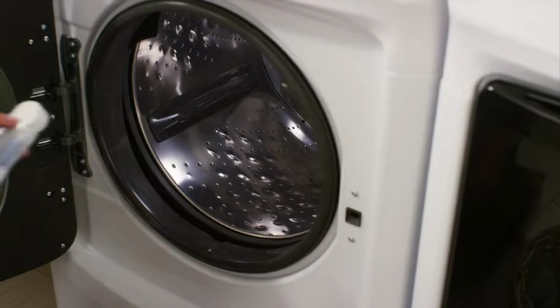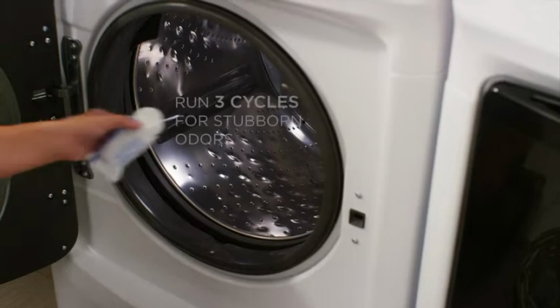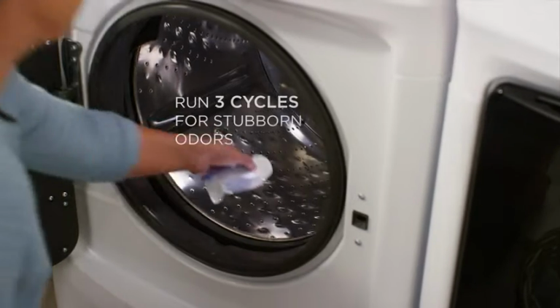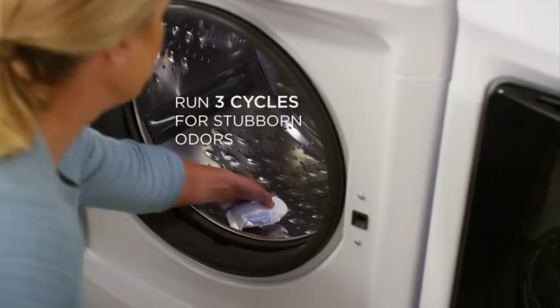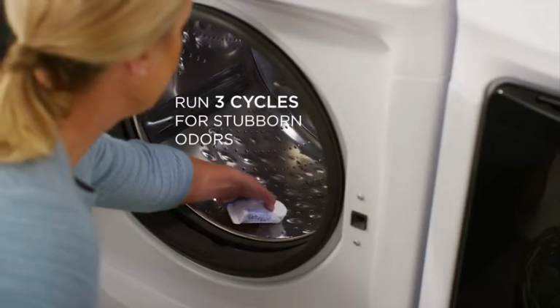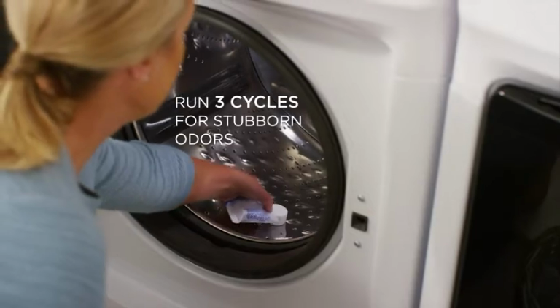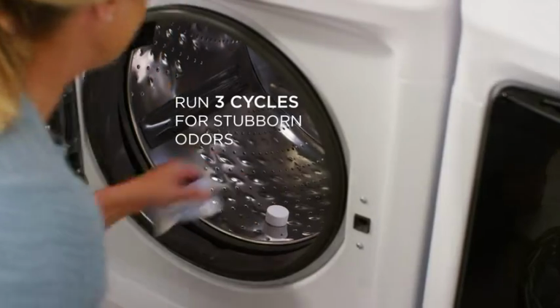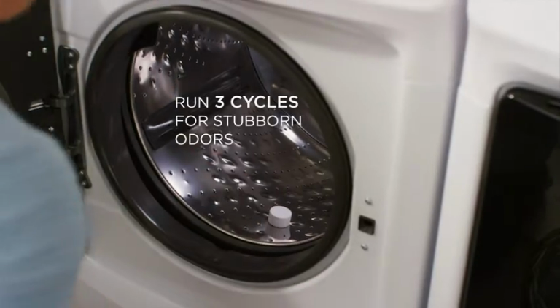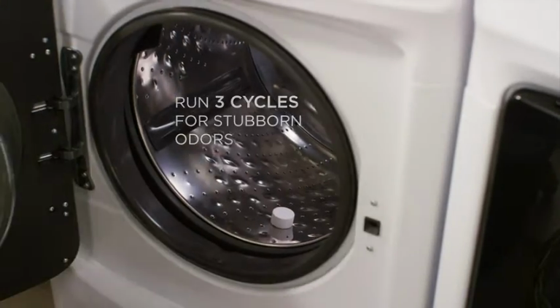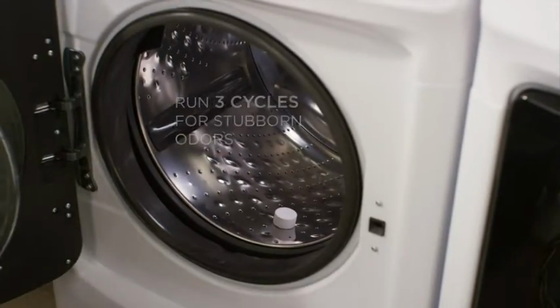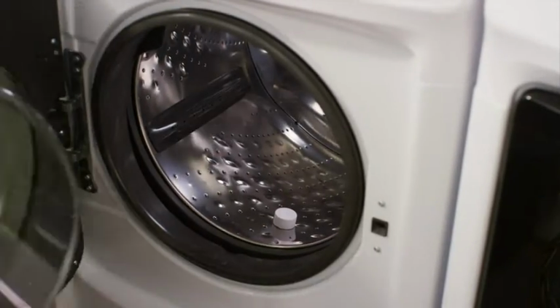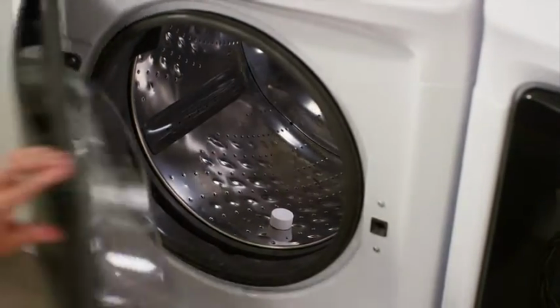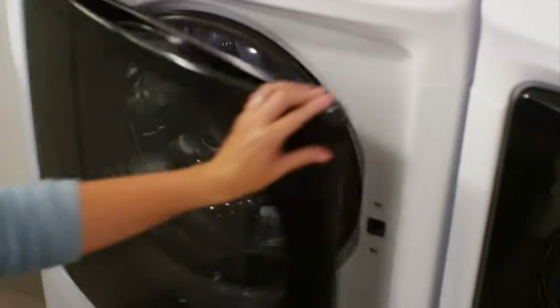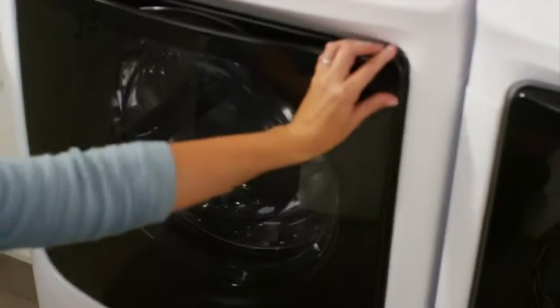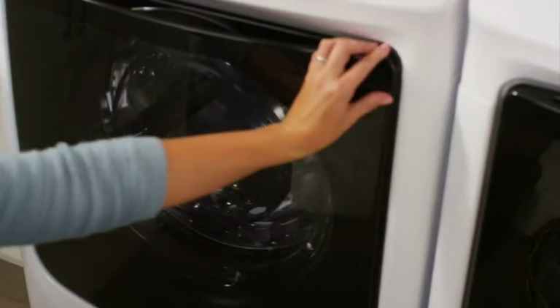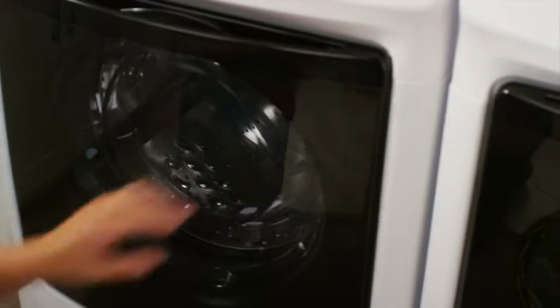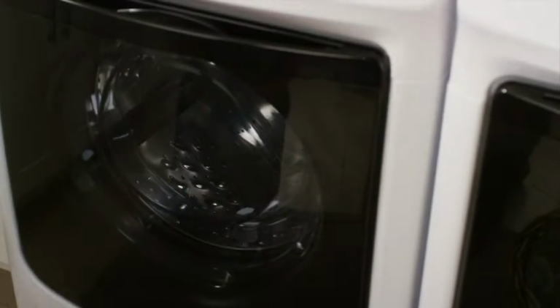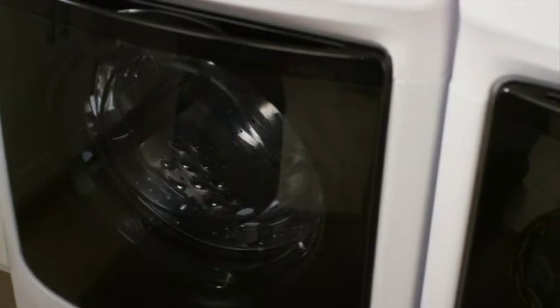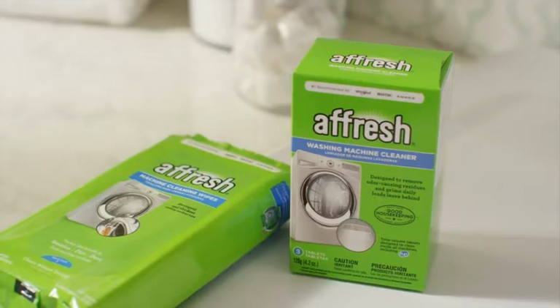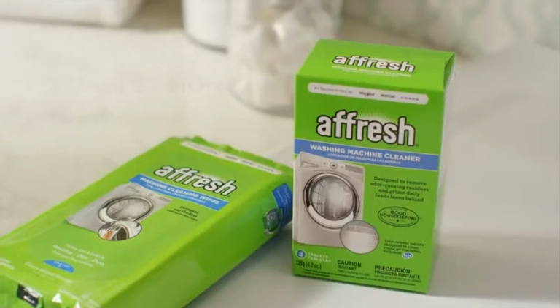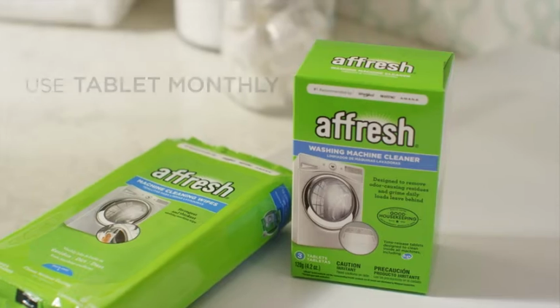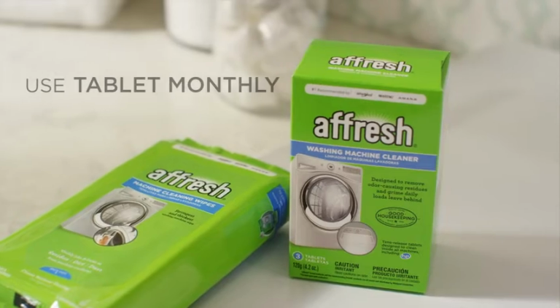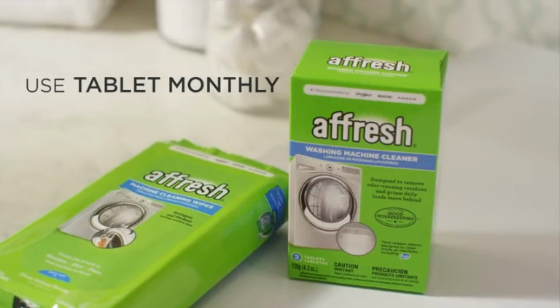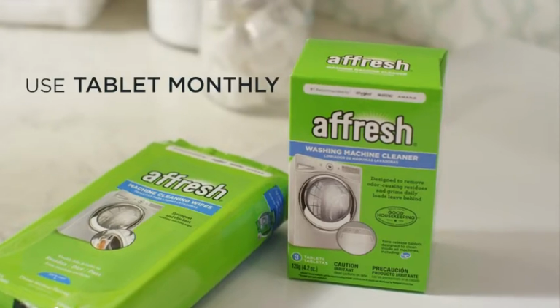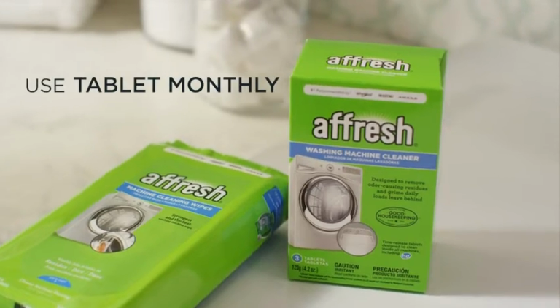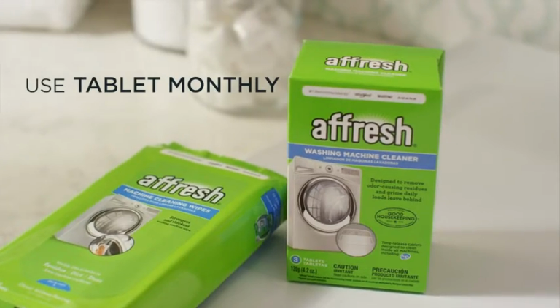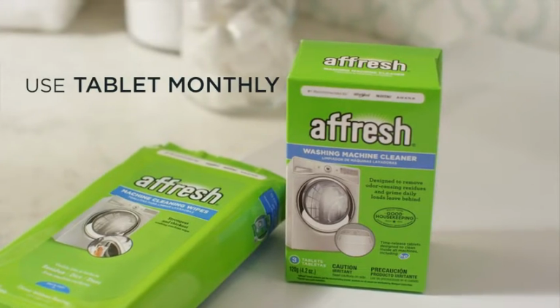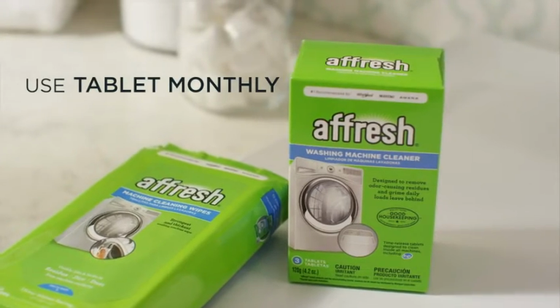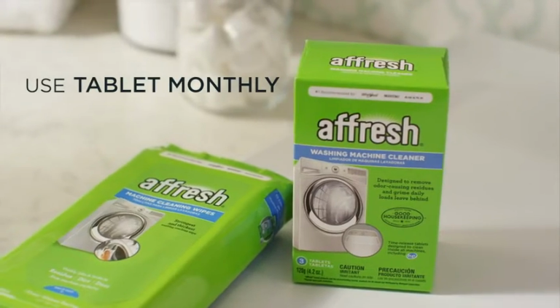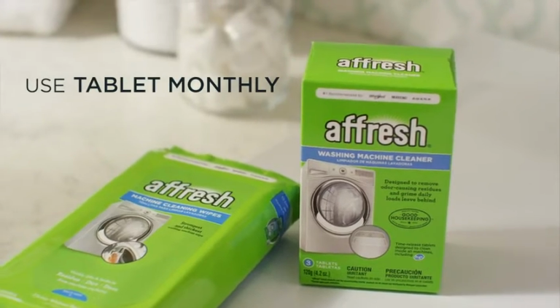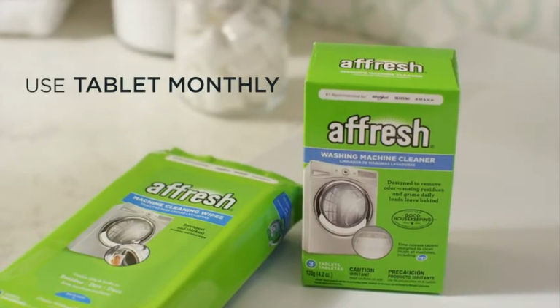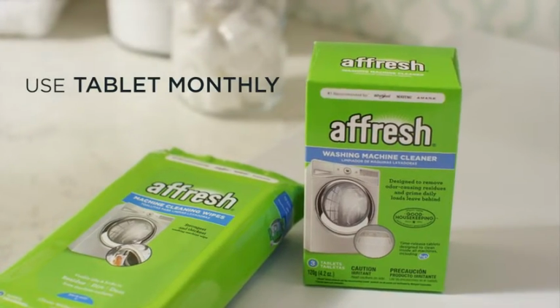For machines with a noticeable odor, run three consecutive cycles using one tablet for each cycle. Be sure to use once a month to keep your washing machine looking like new.